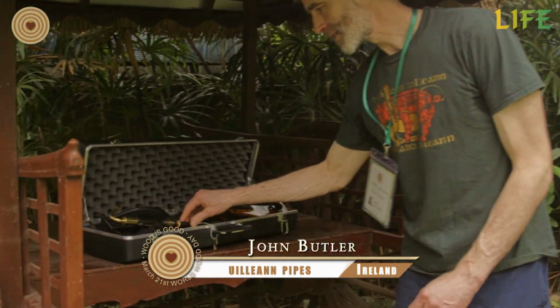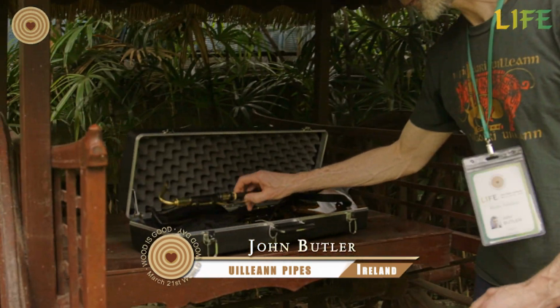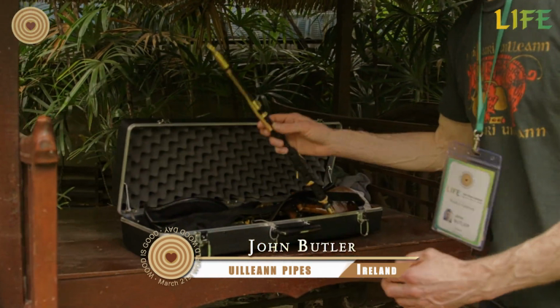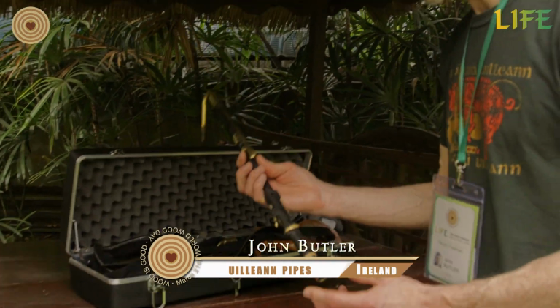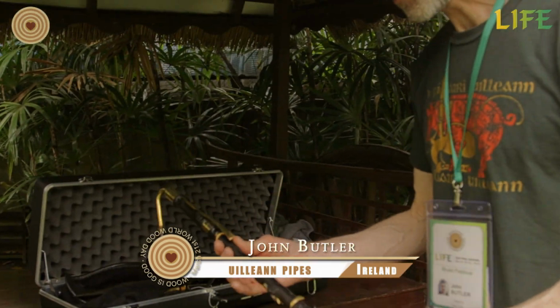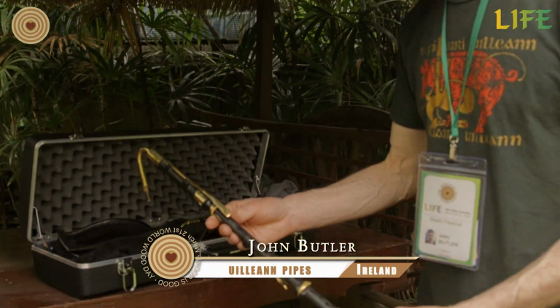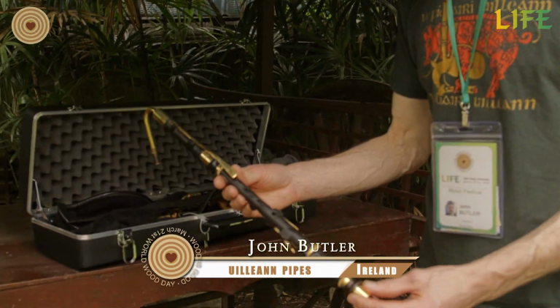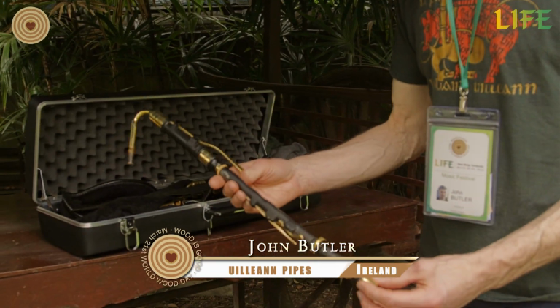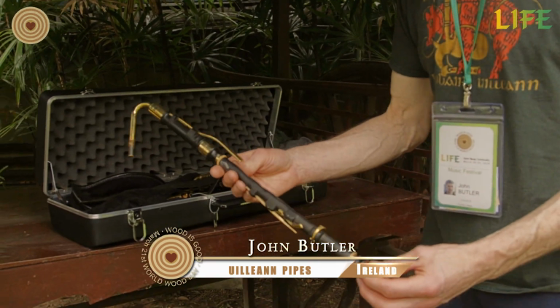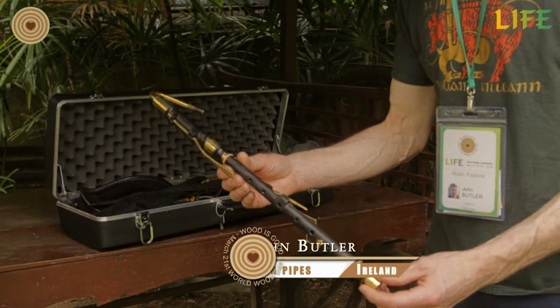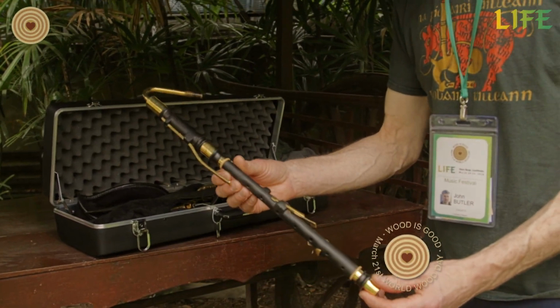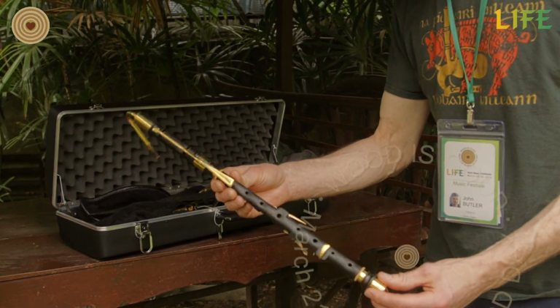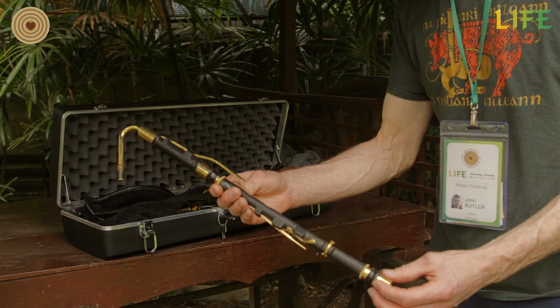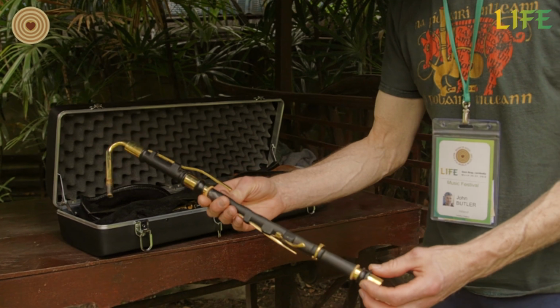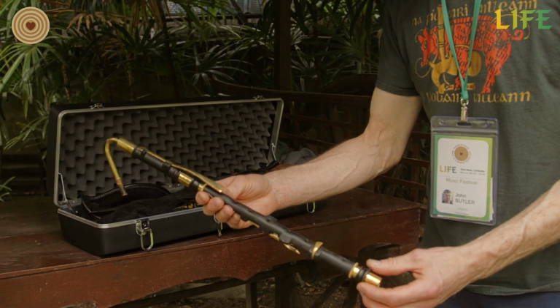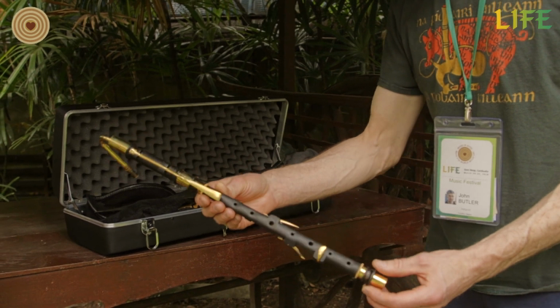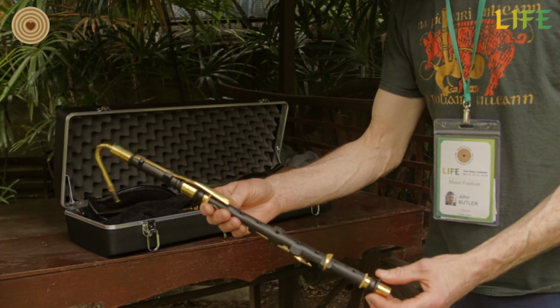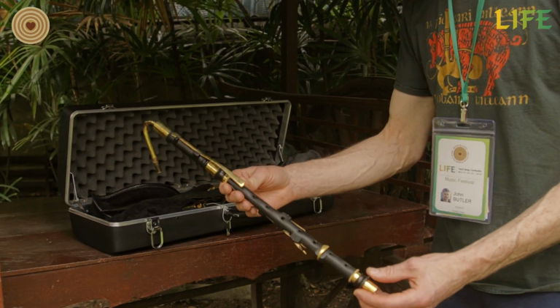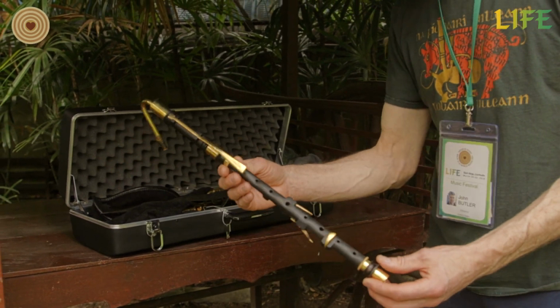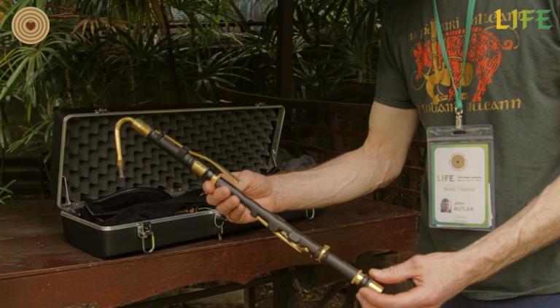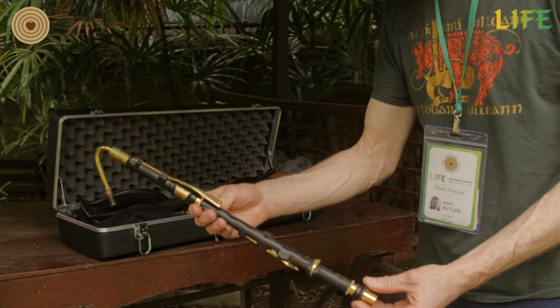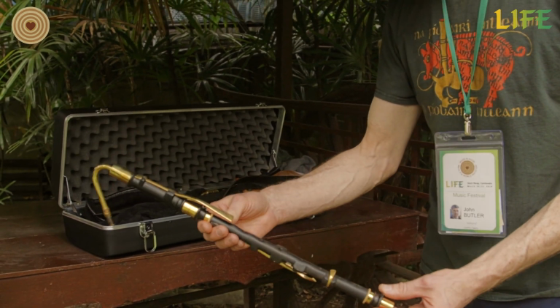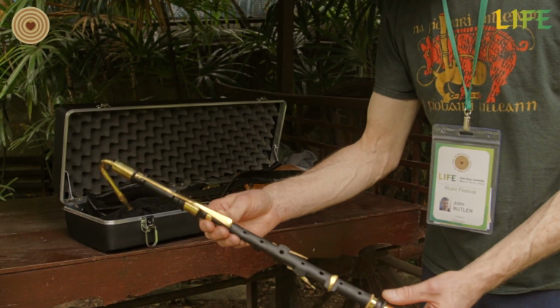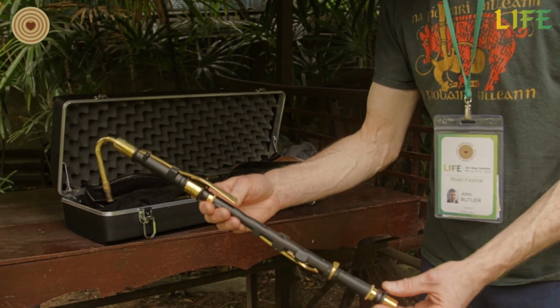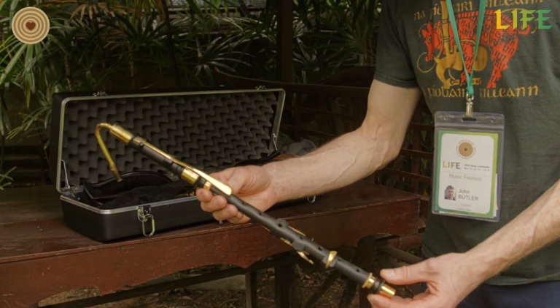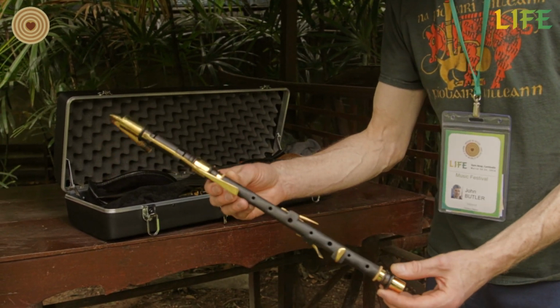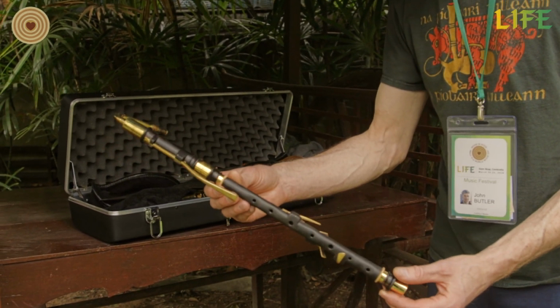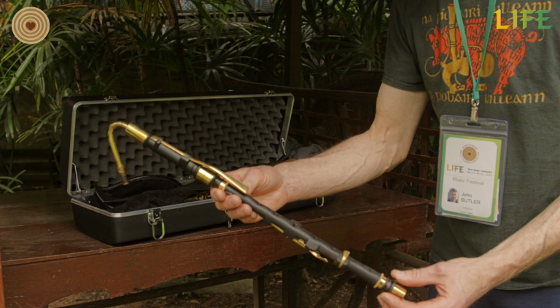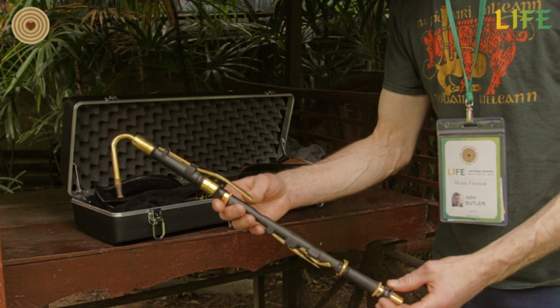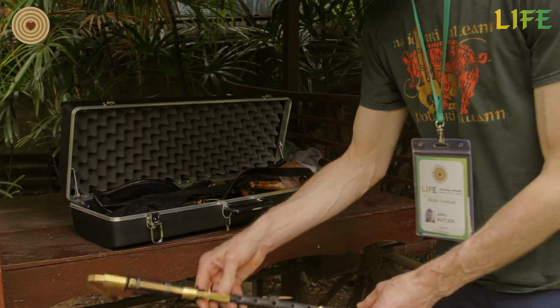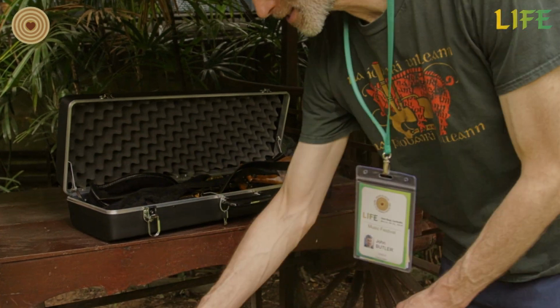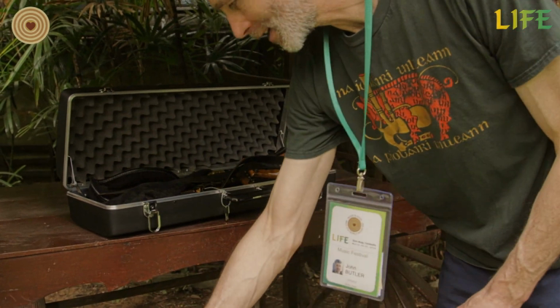So the first and most important part of the instrument is the chanter, and this plays the melody. I make this instrument myself, and the timber I use is Indian ebony. So that's the chanter.